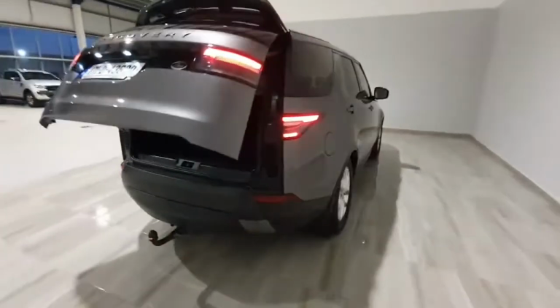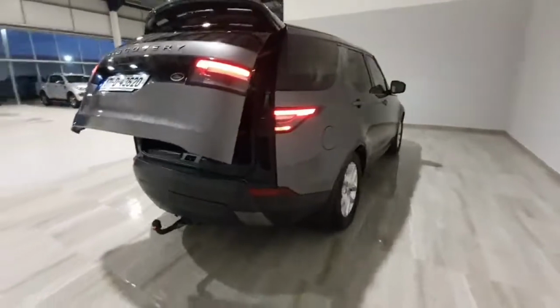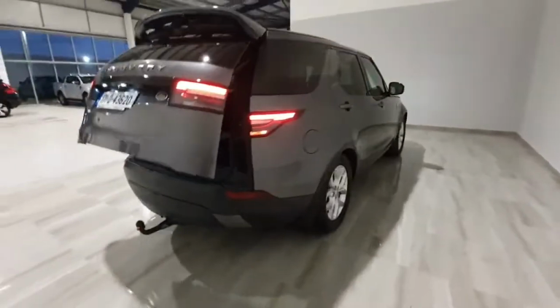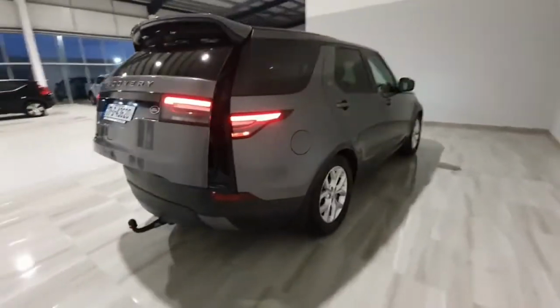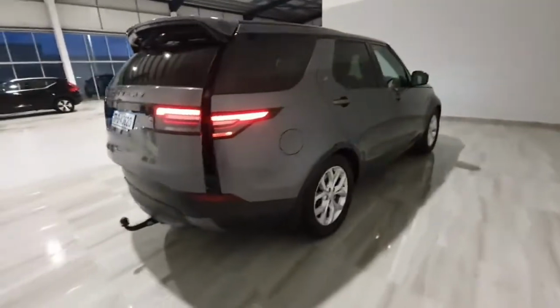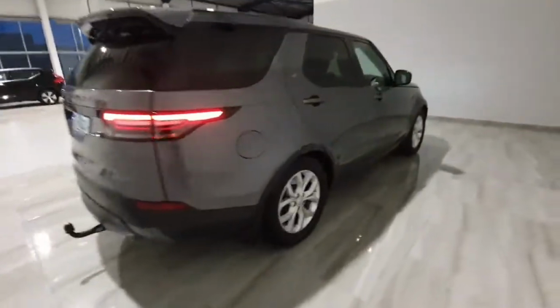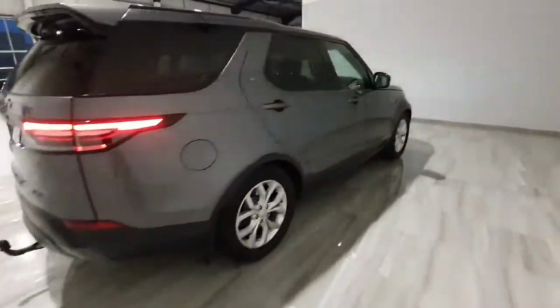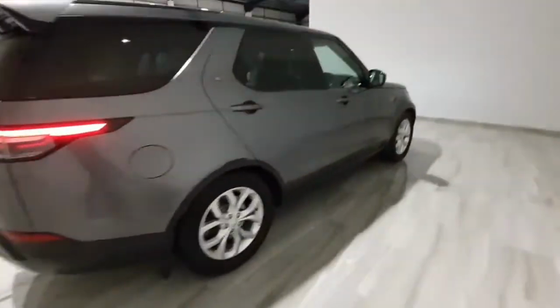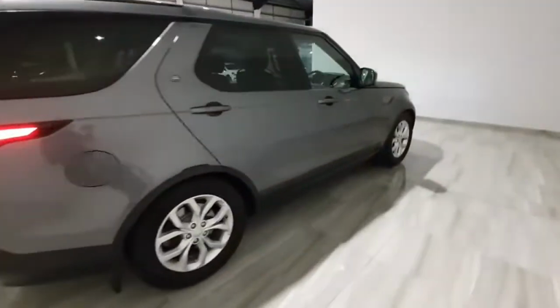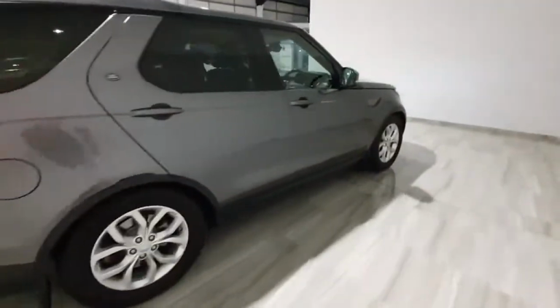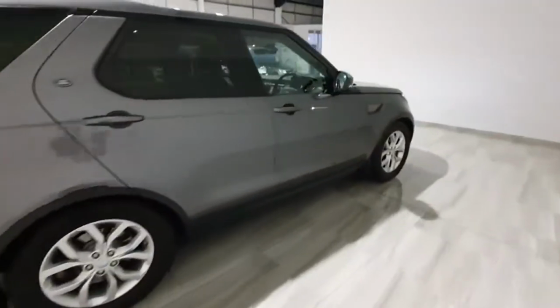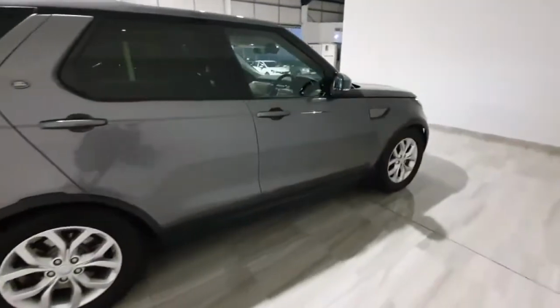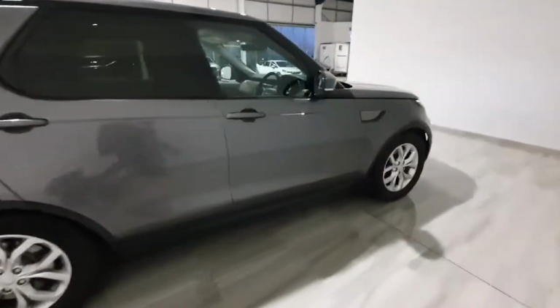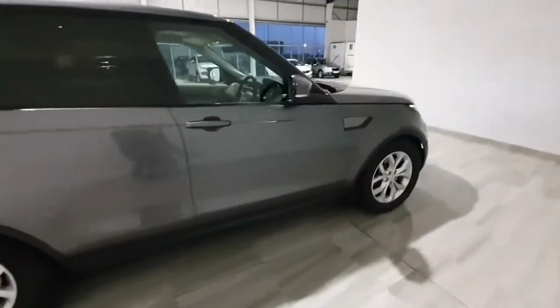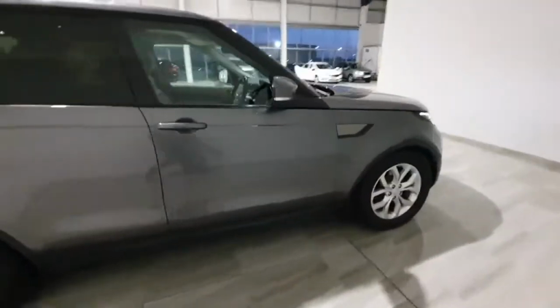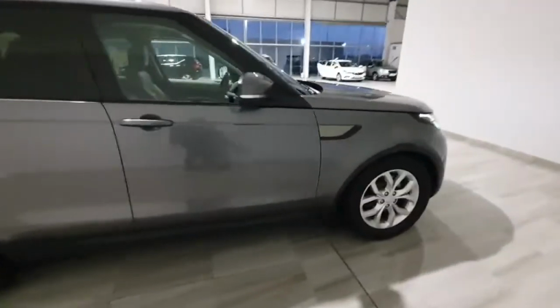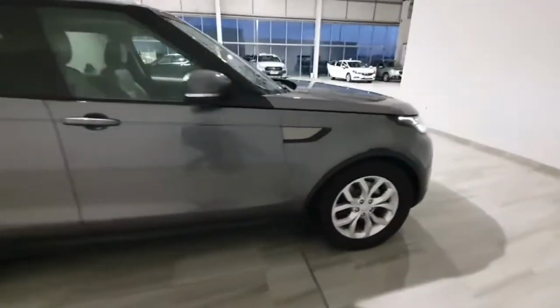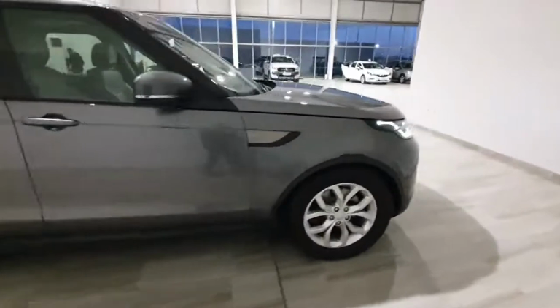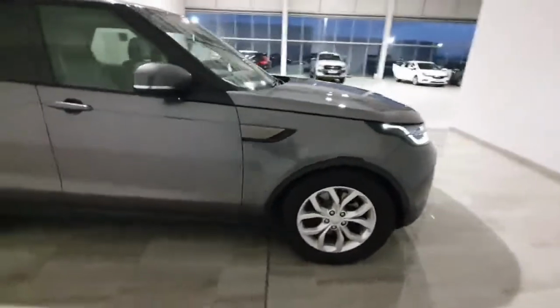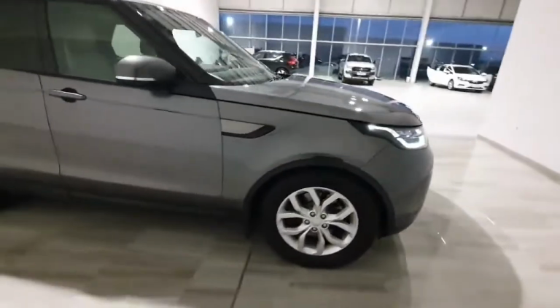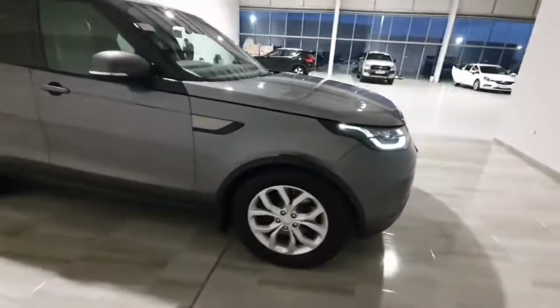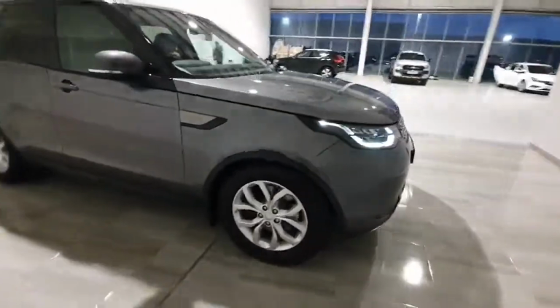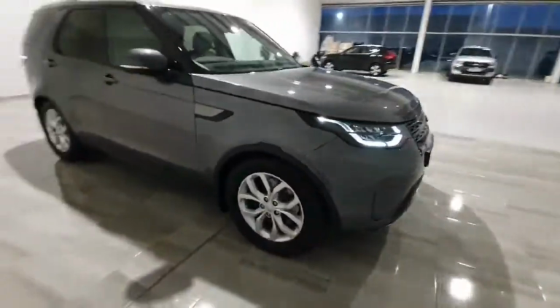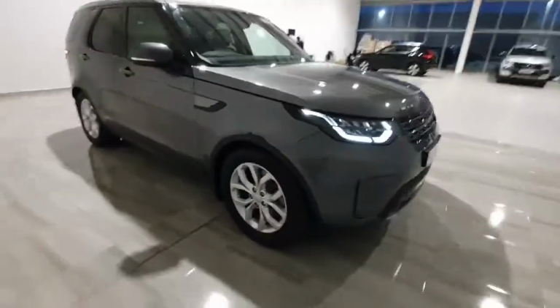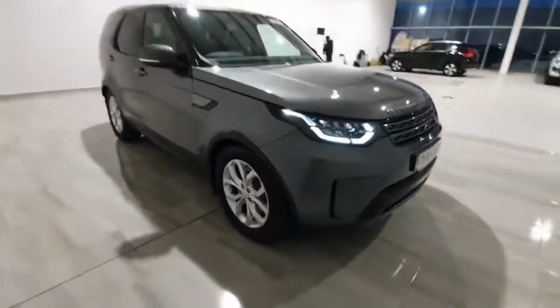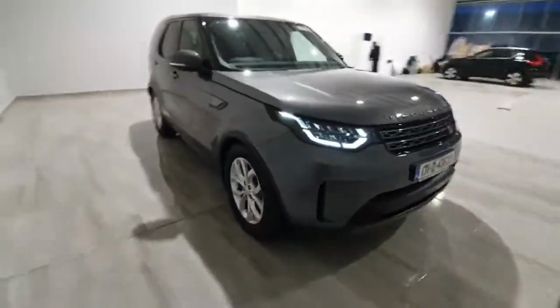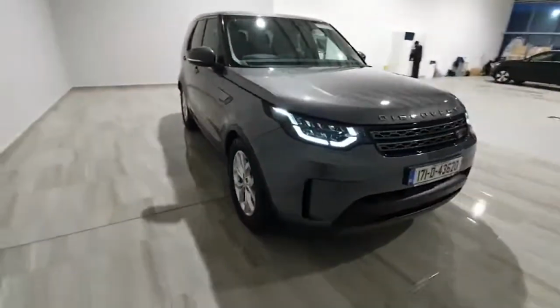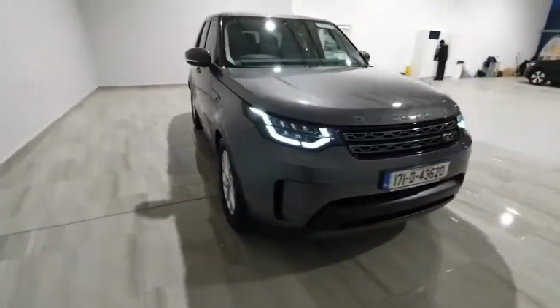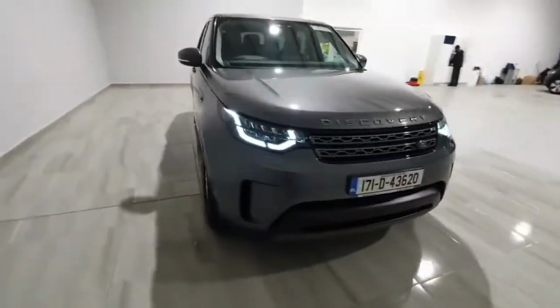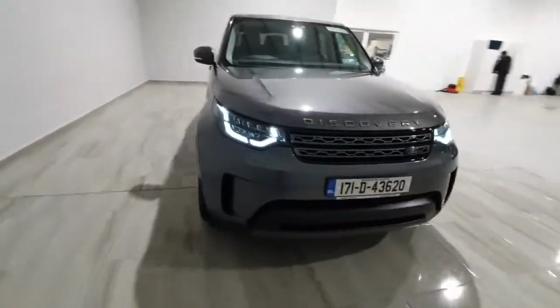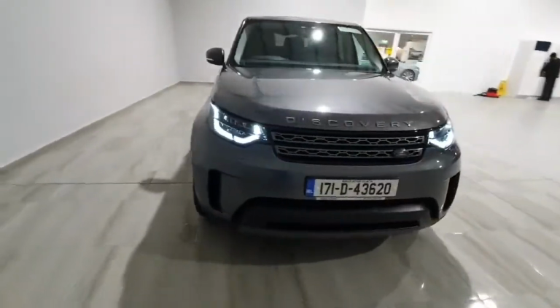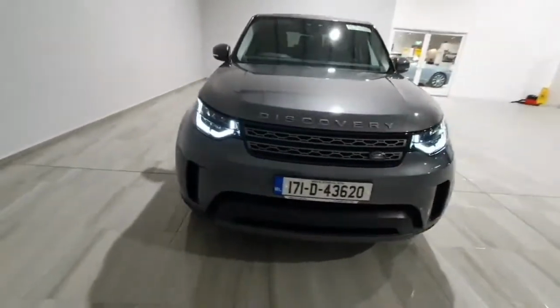This car will leave here fully serviced and with a one year warranty. If you want to get any more information on this car, please do not hesitate to give us a call on 045 431 725.